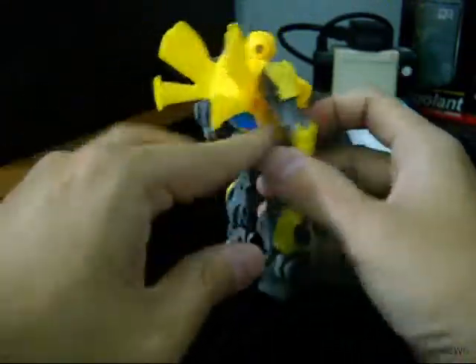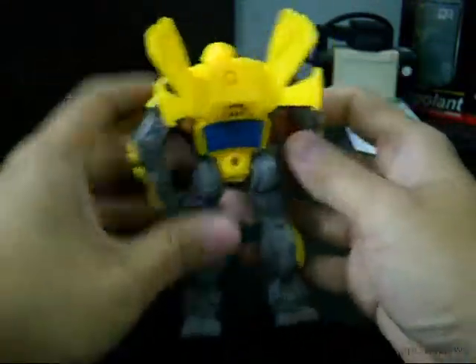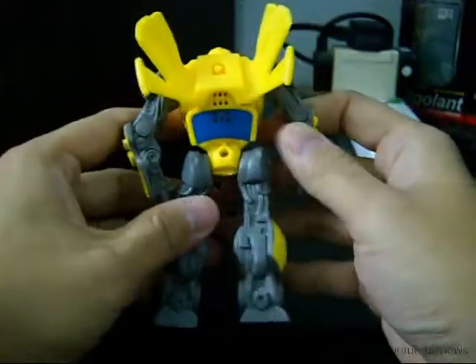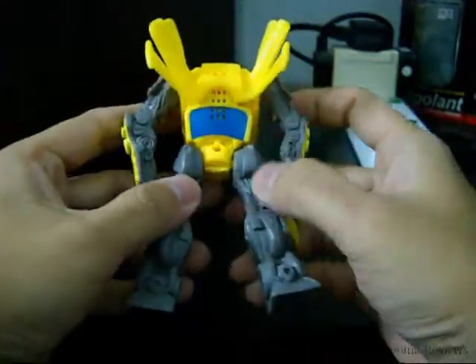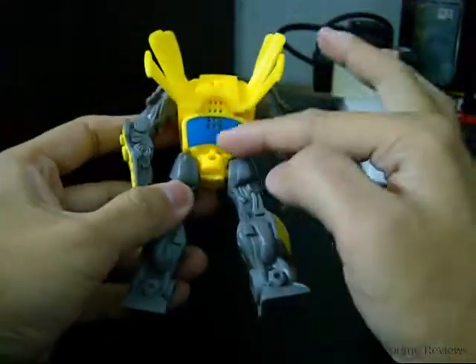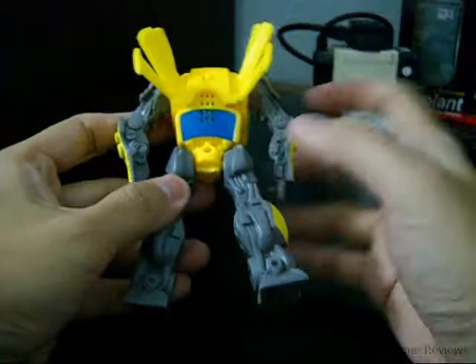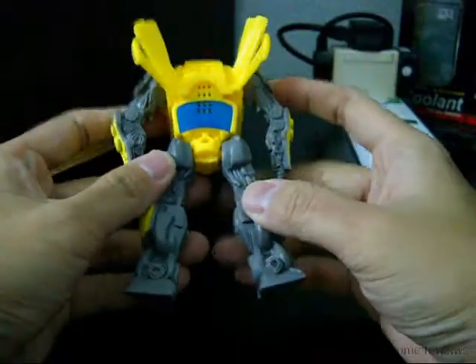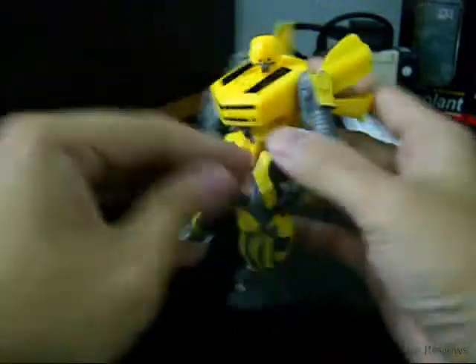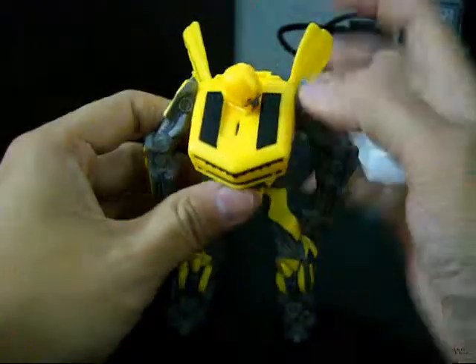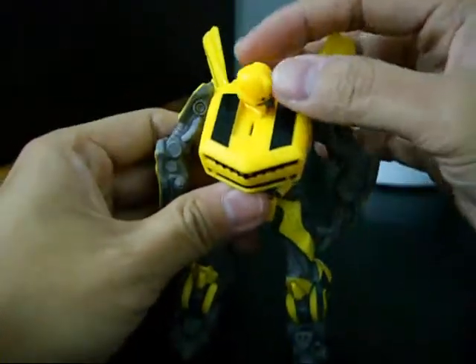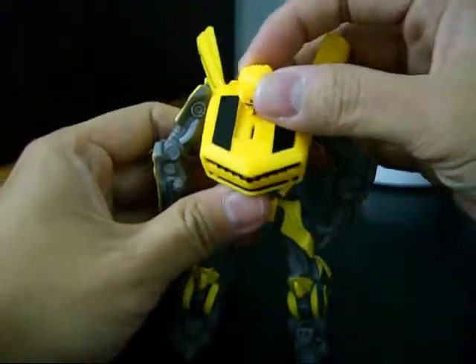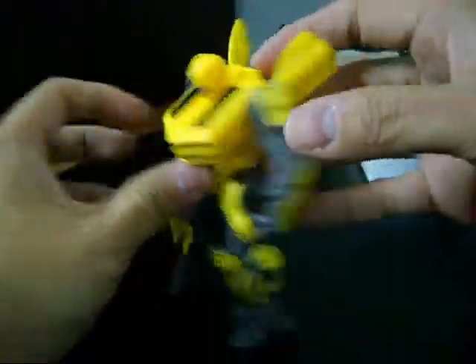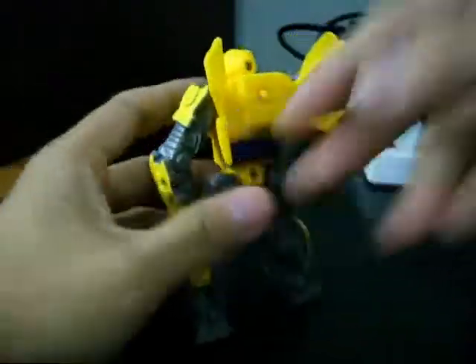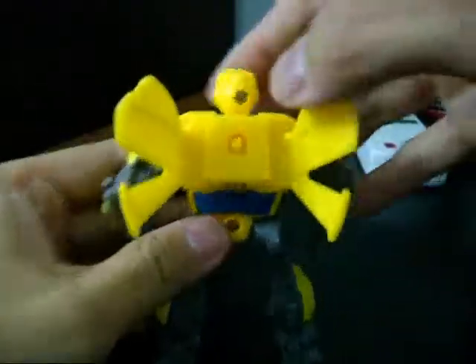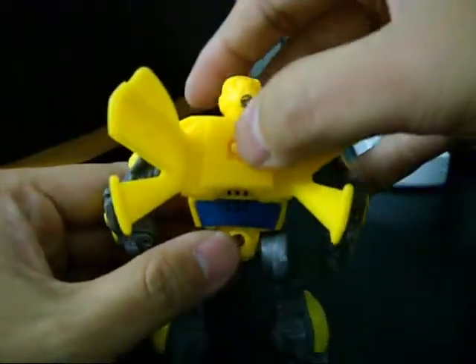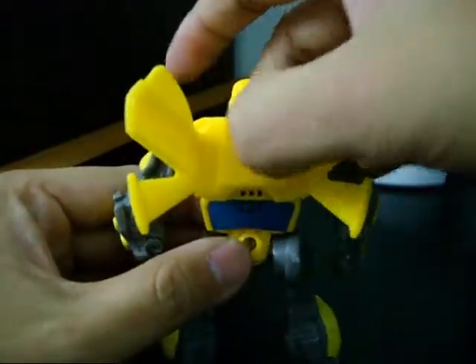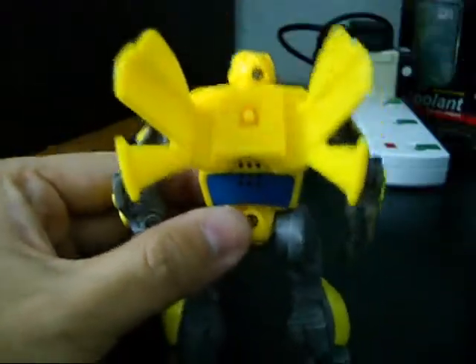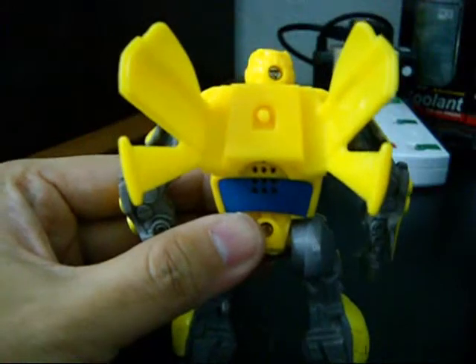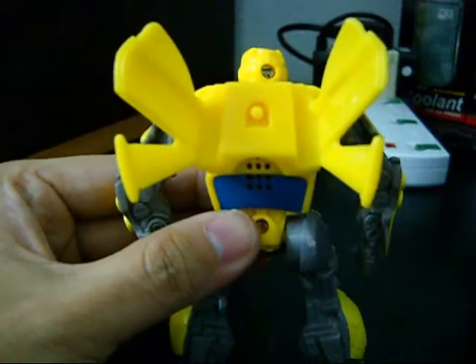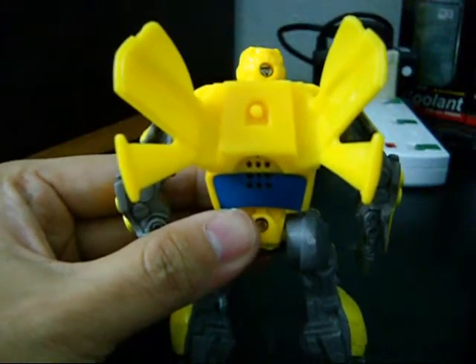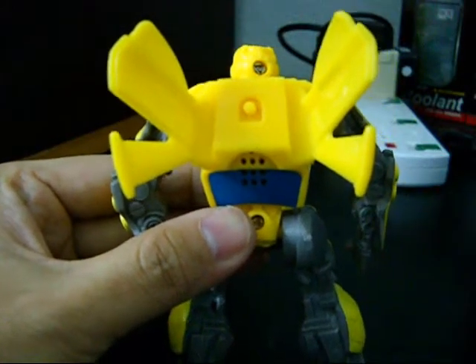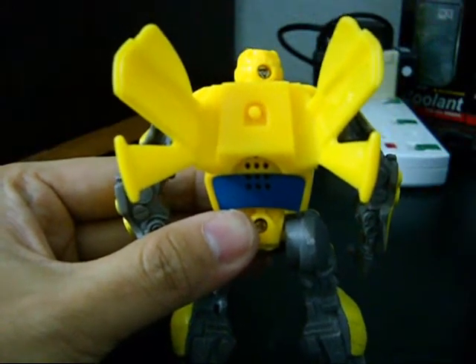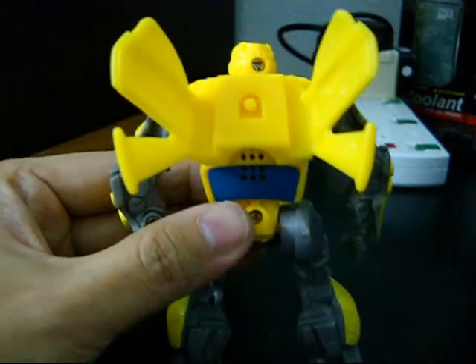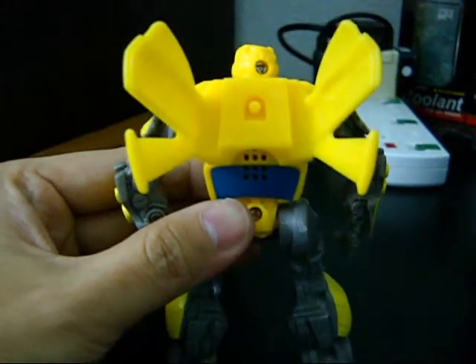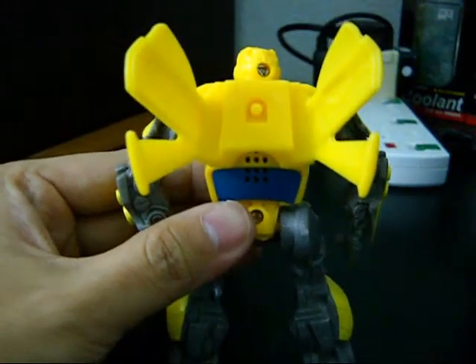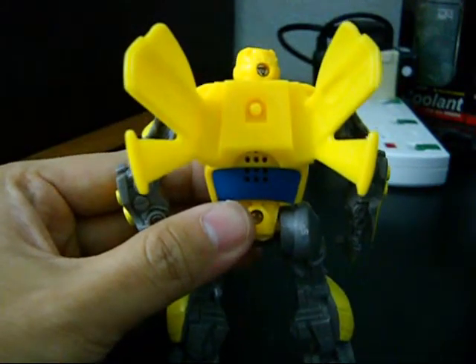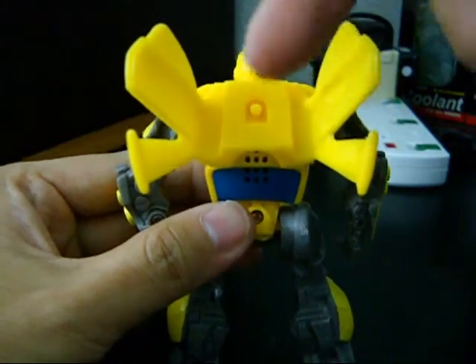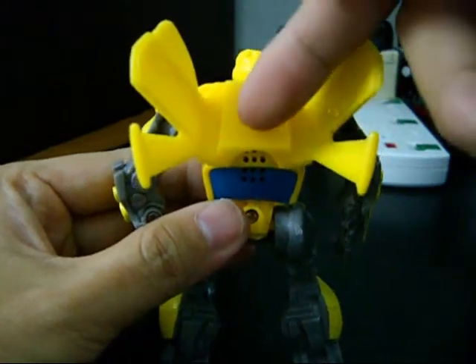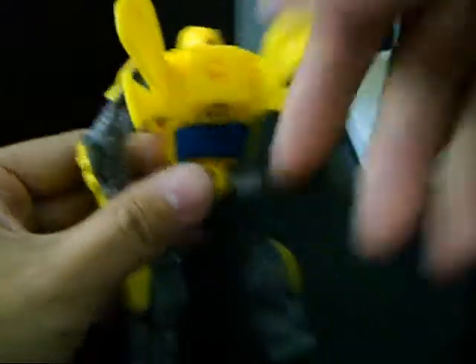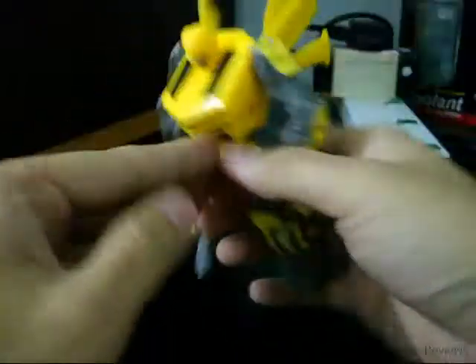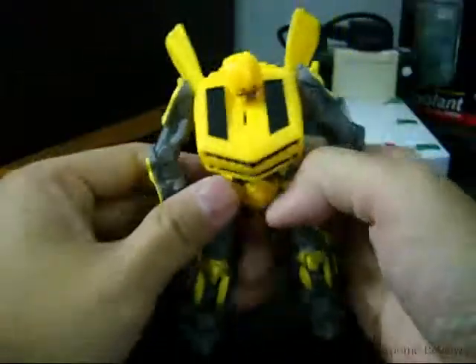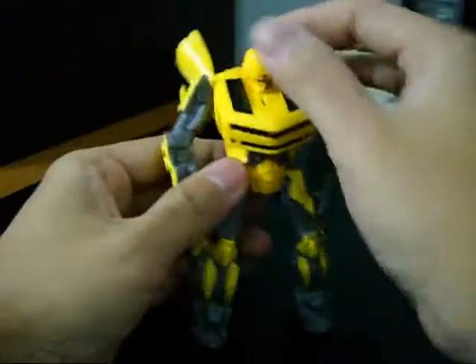This is the back portion — just a window with normal paint. And when you press this guy here — yeah, this is one of the gimmicks for this action figure.